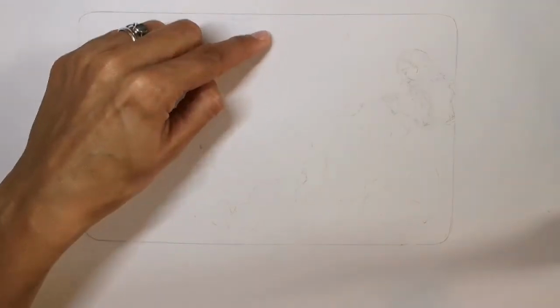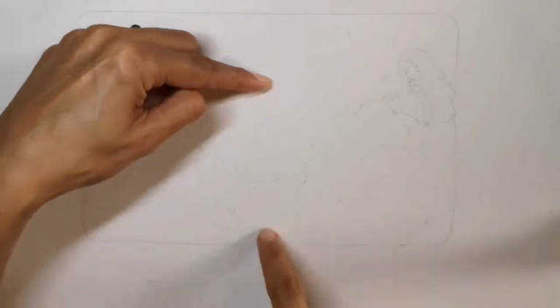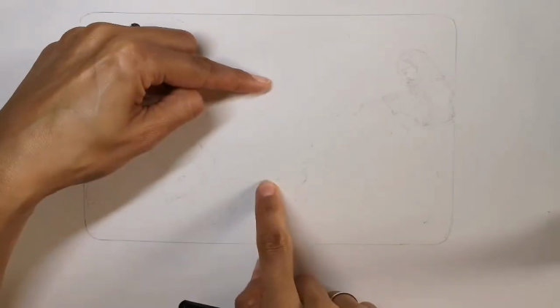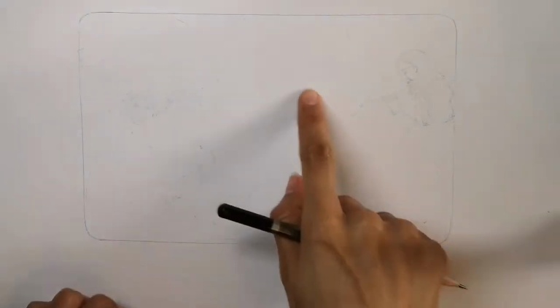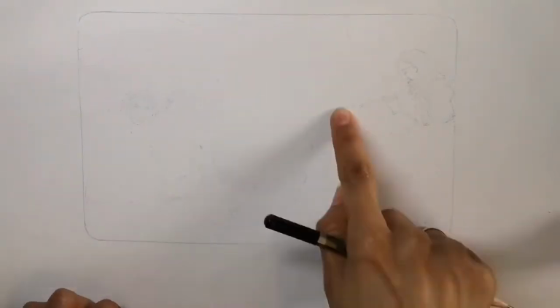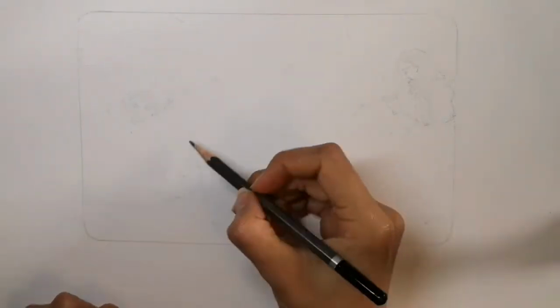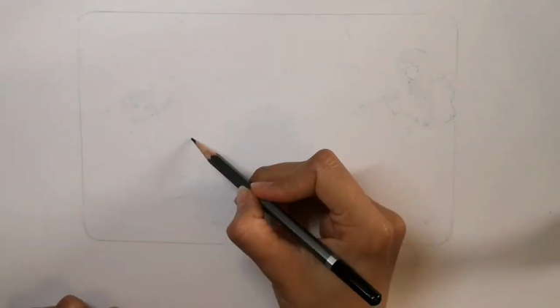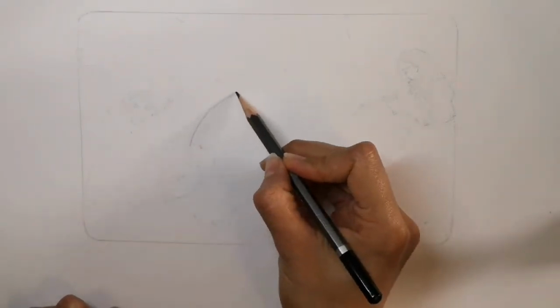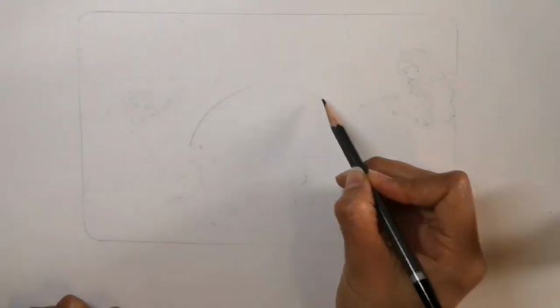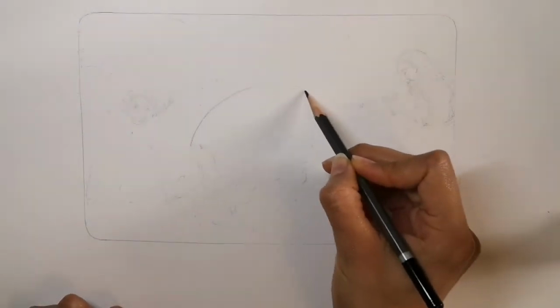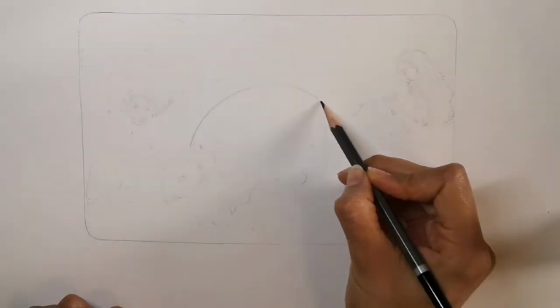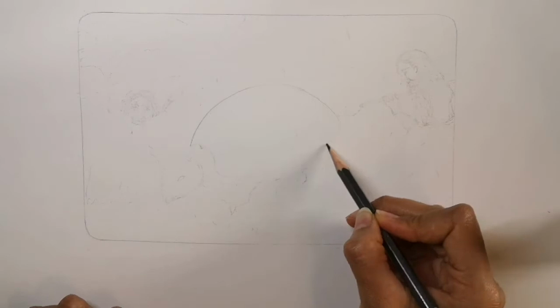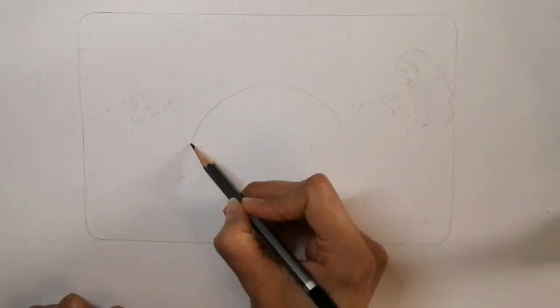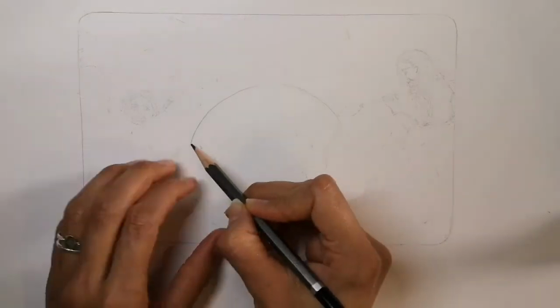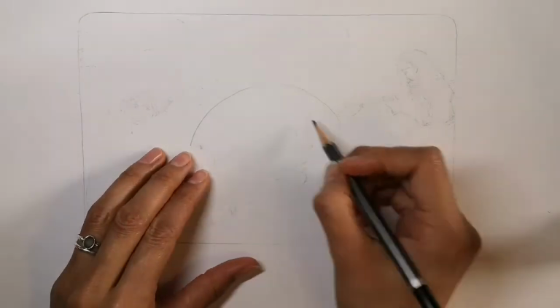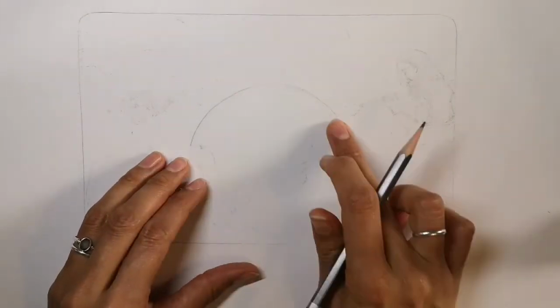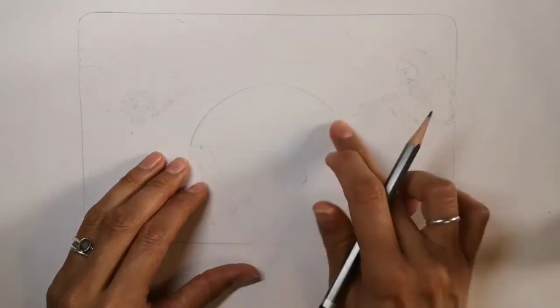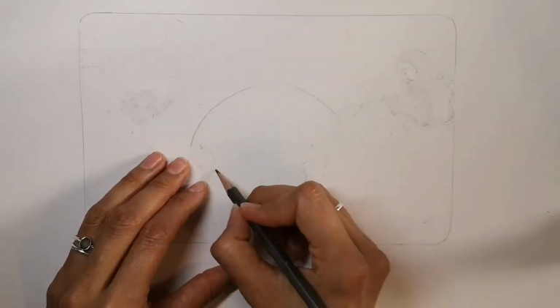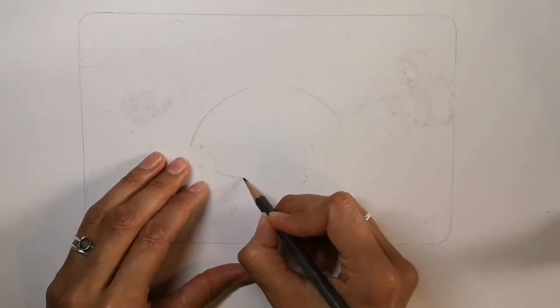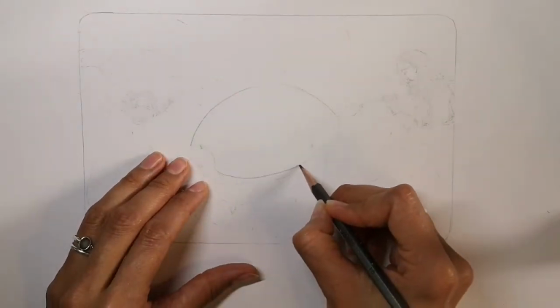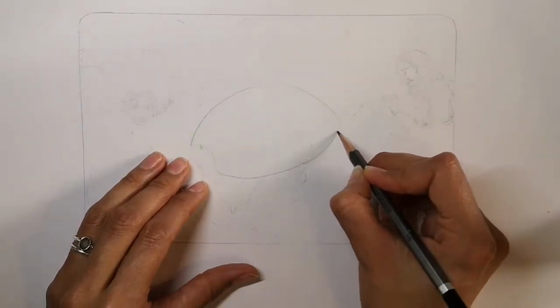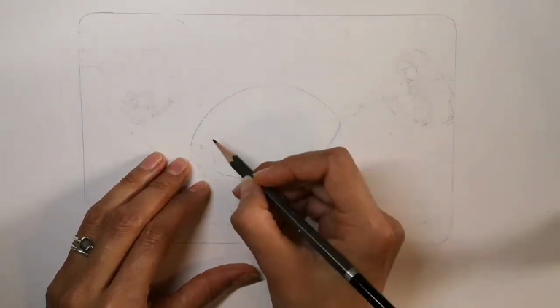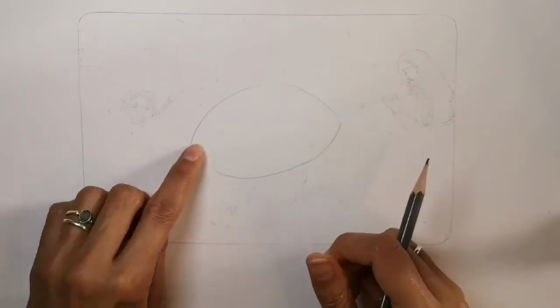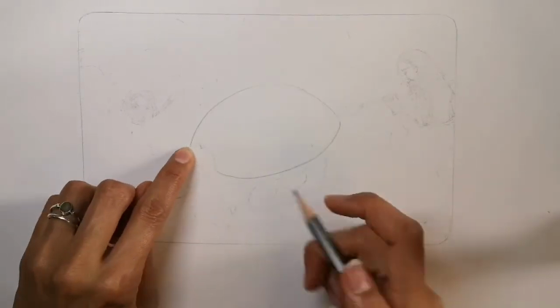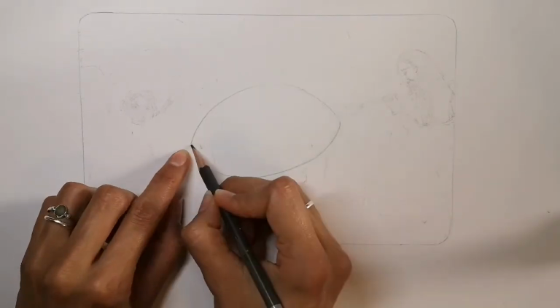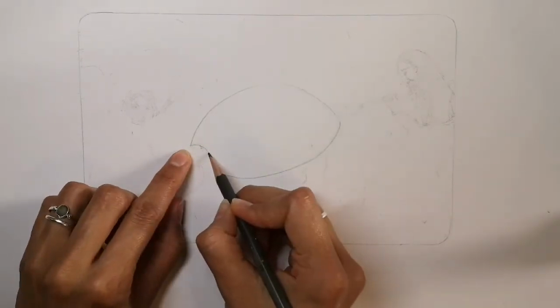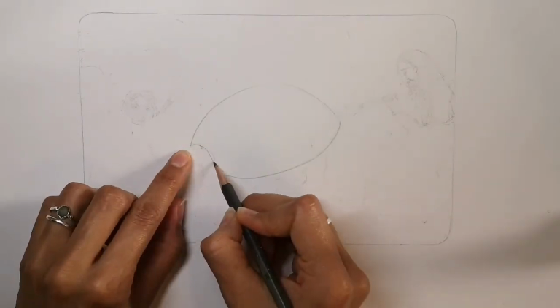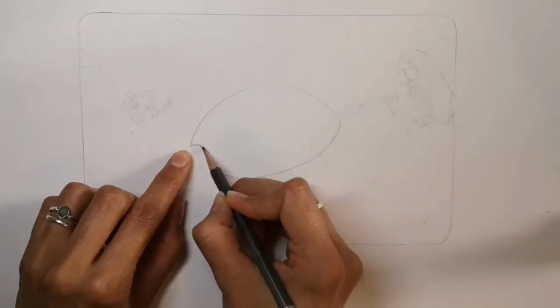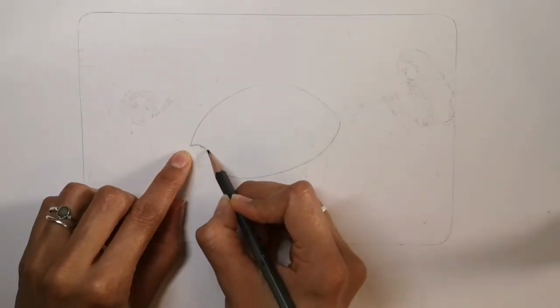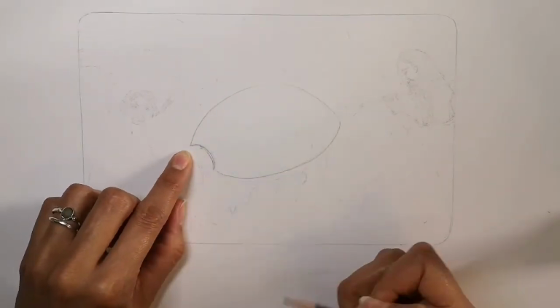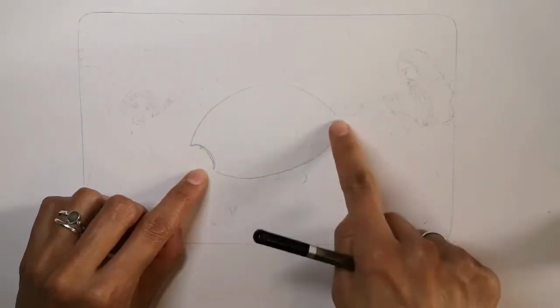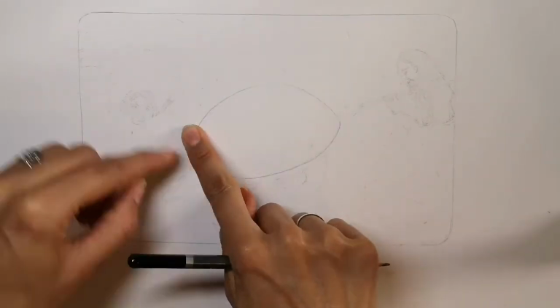To draw your glyptodon you're going to begin by doing the curve of the top of the armor plating and a slightly less curved line for the underneath. Then you're going to join these two with another curved line — this will be where the neck and head emerge.